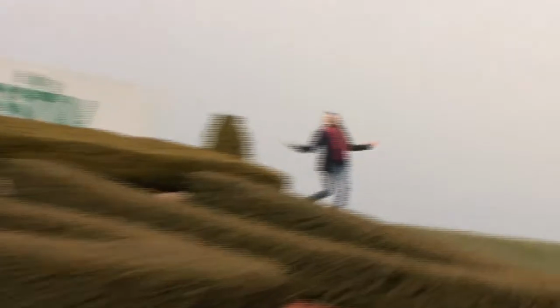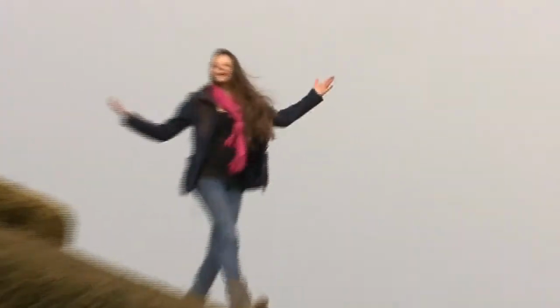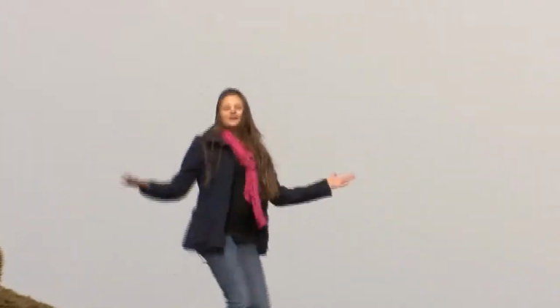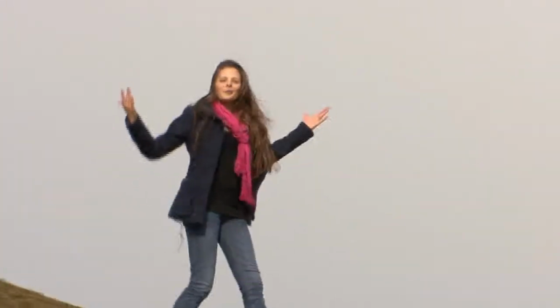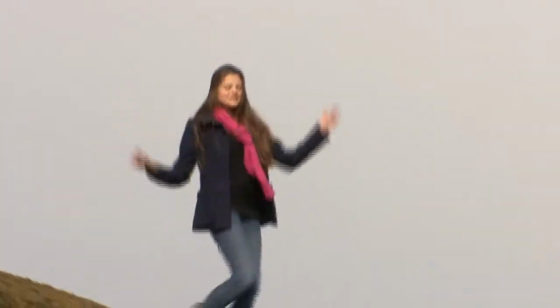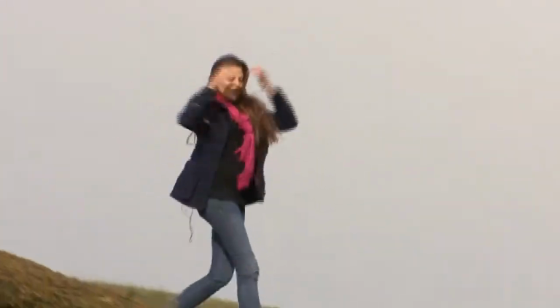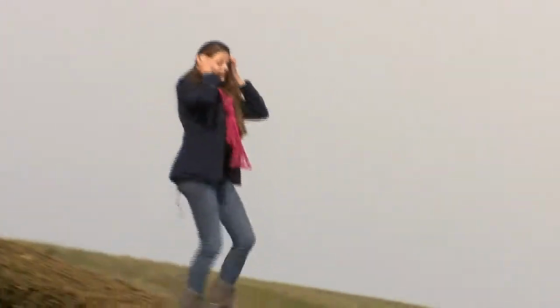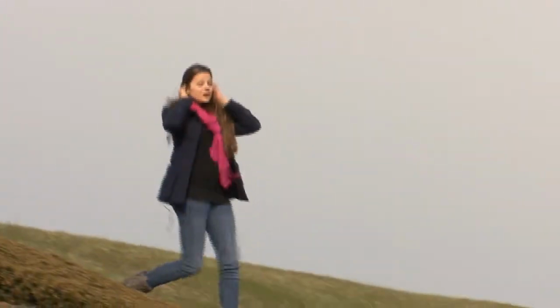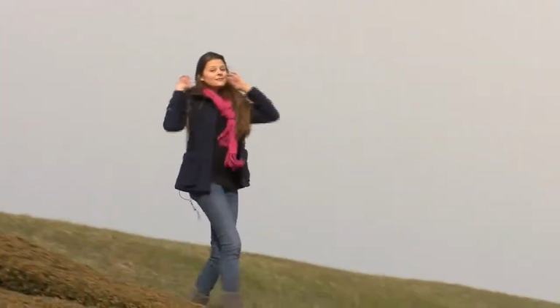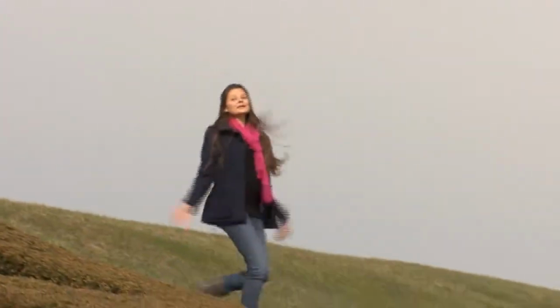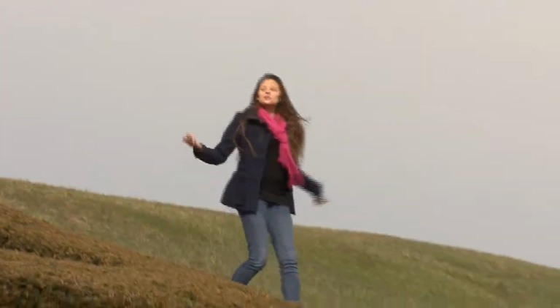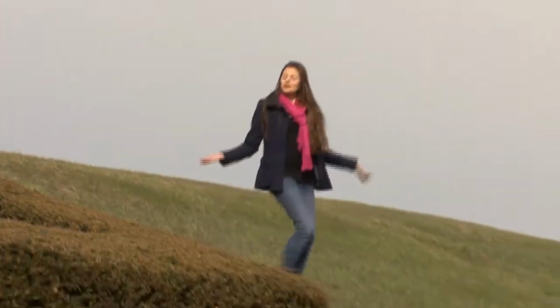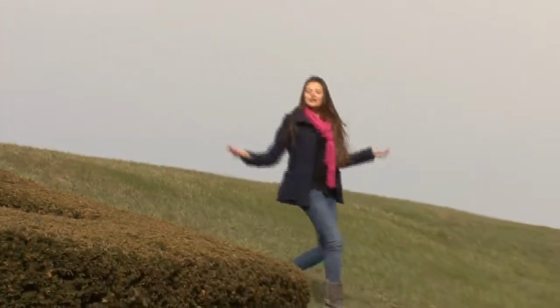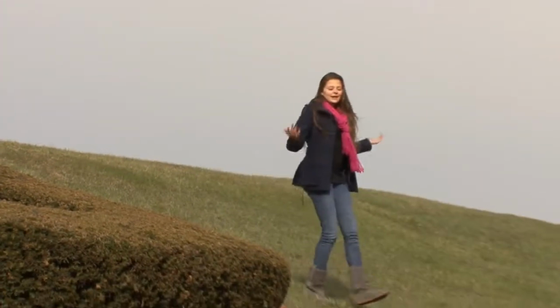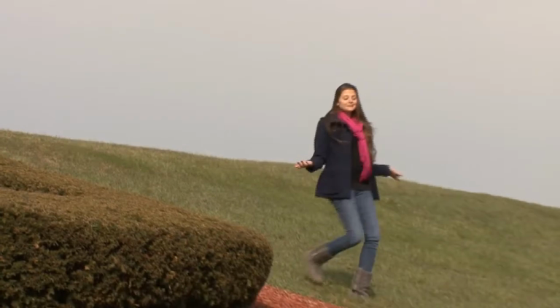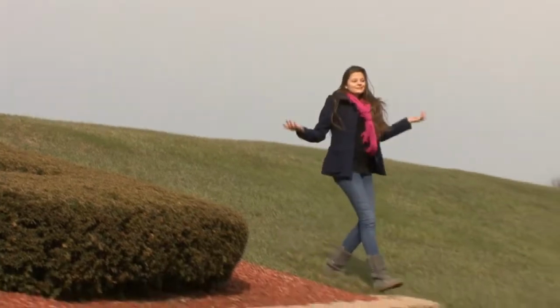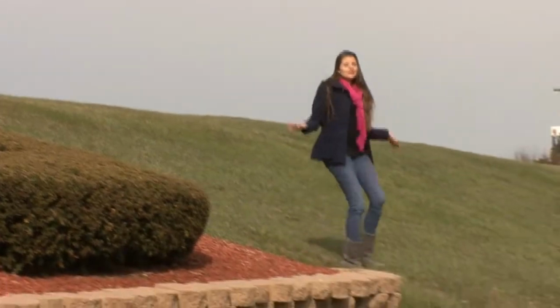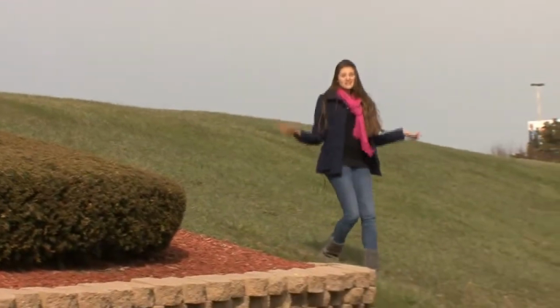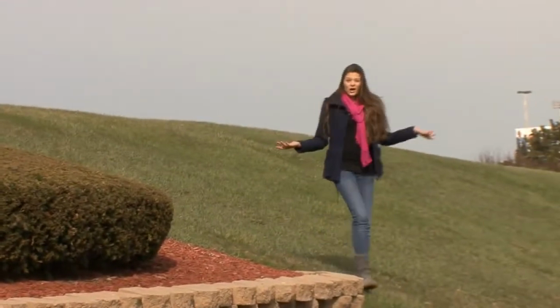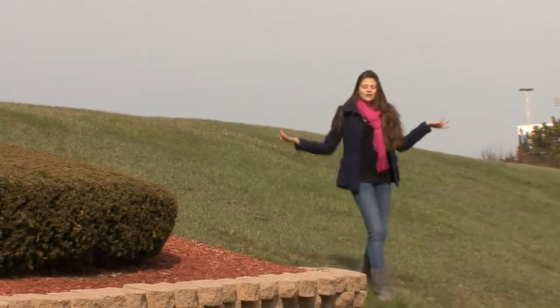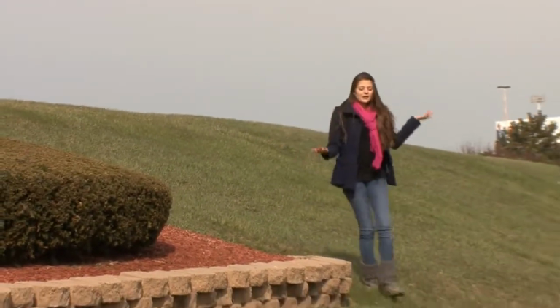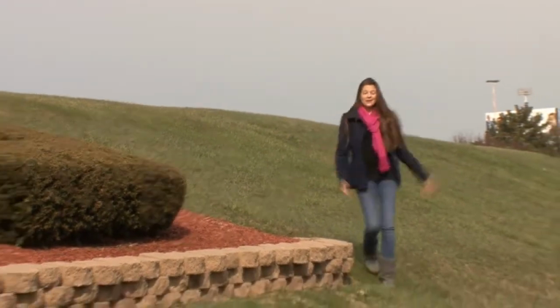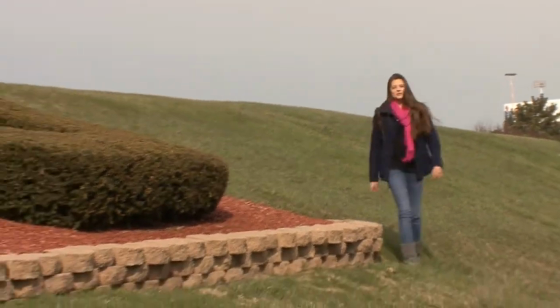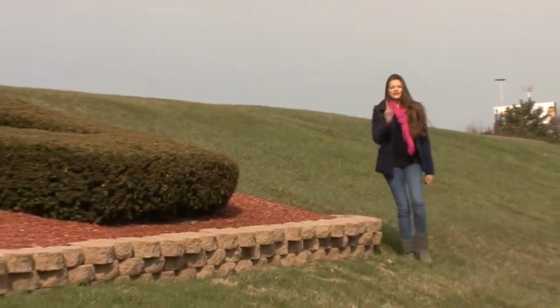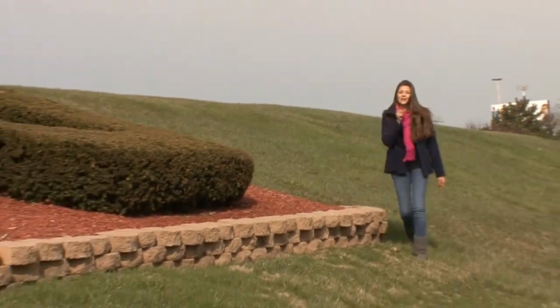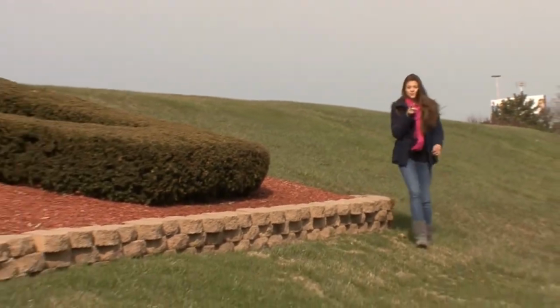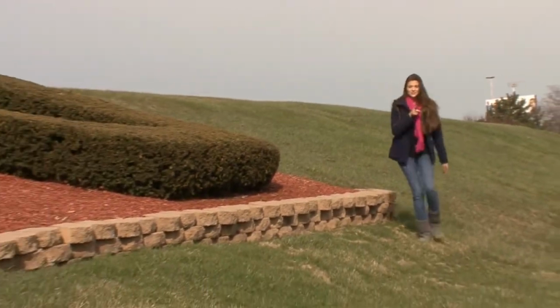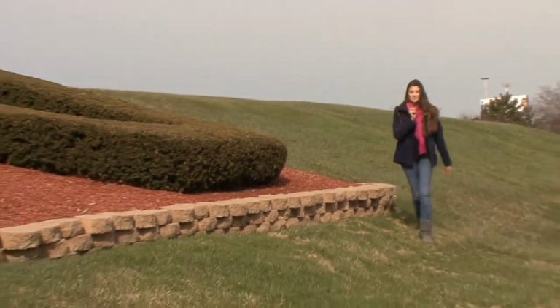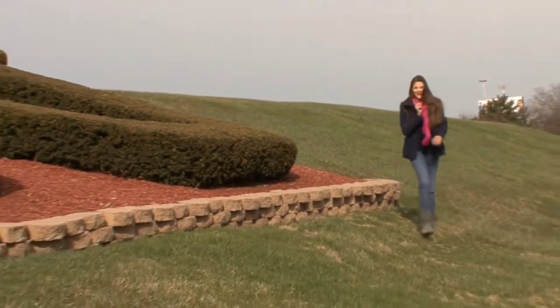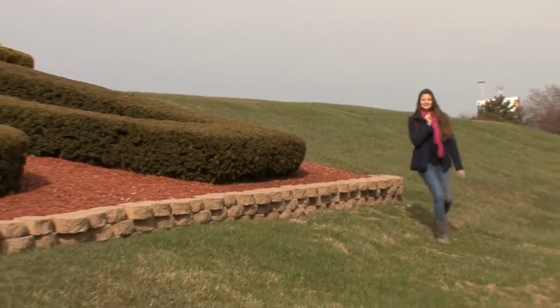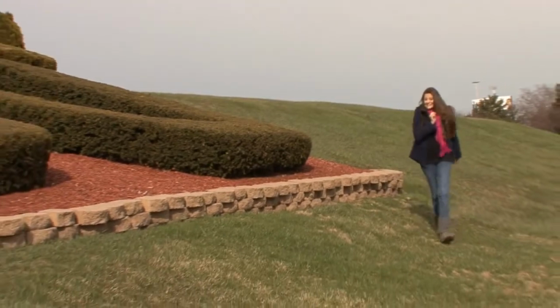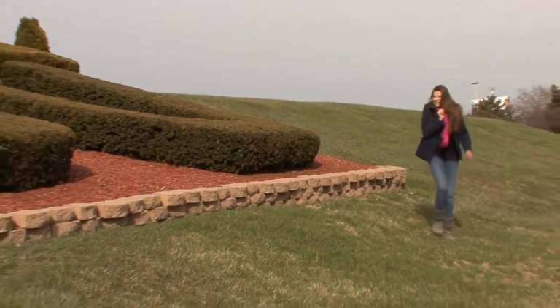All right guys, we're back right where we started. So that means the tour's over and it's time to go. But don't worry because there's lots of cool stuff to do in Chicago. See ya!